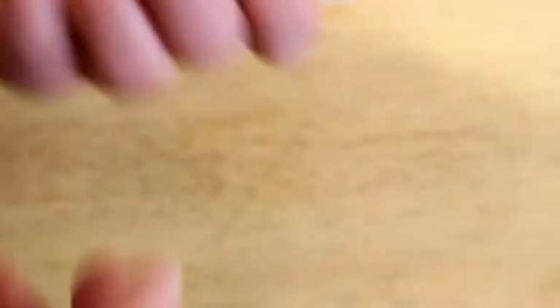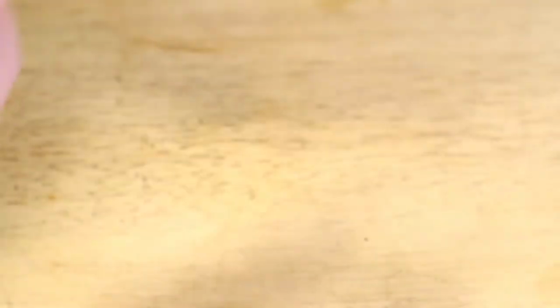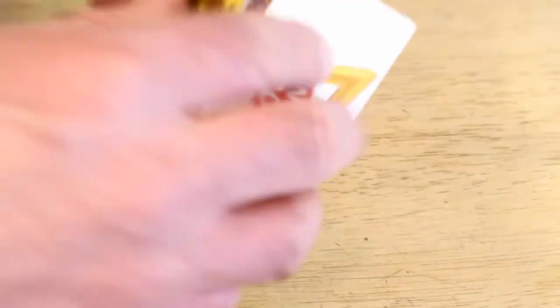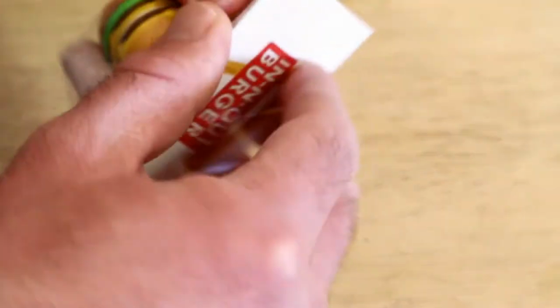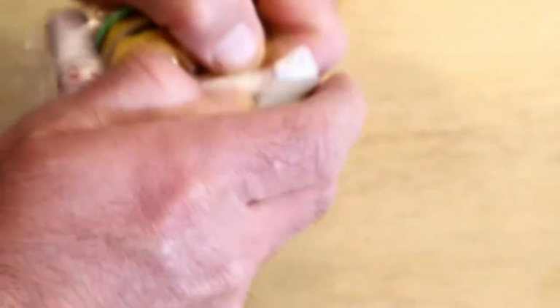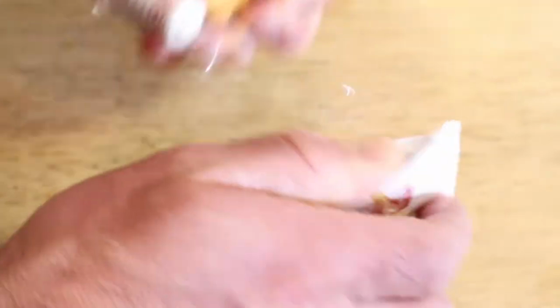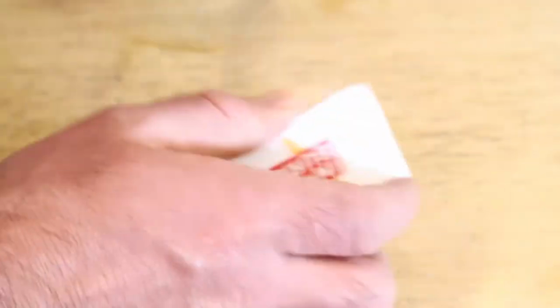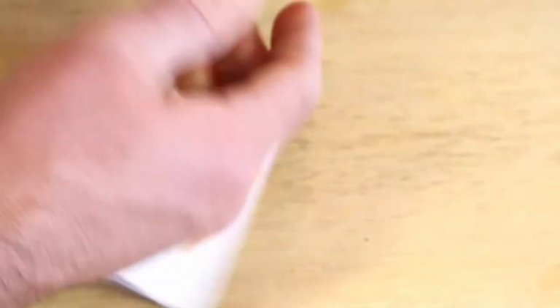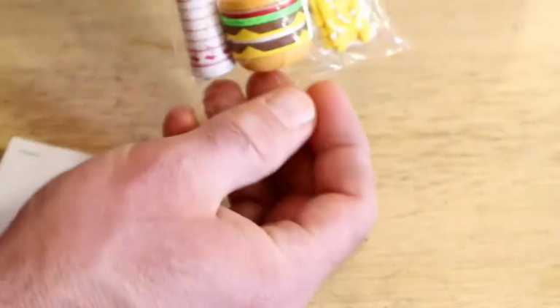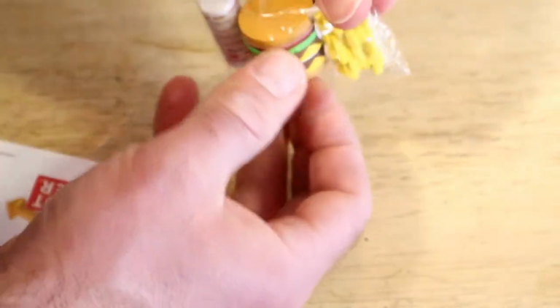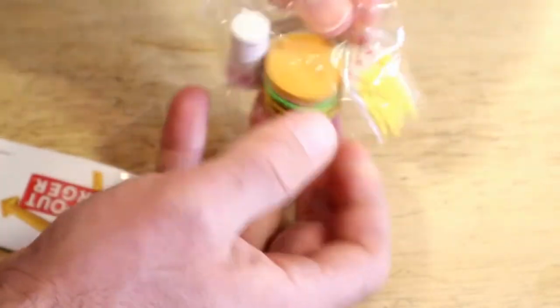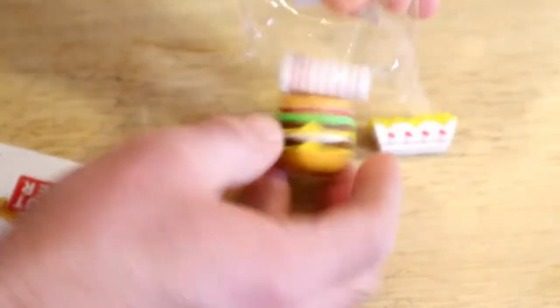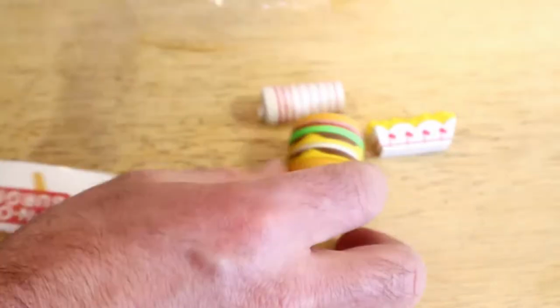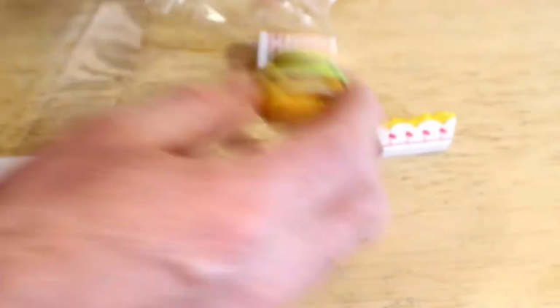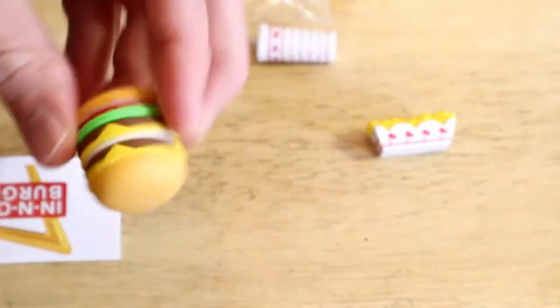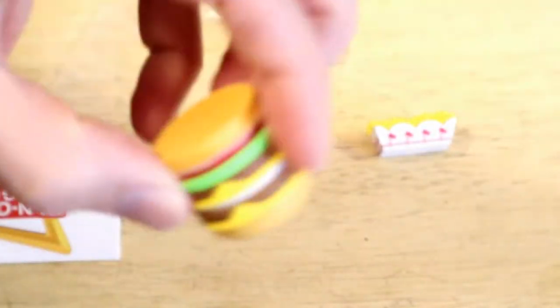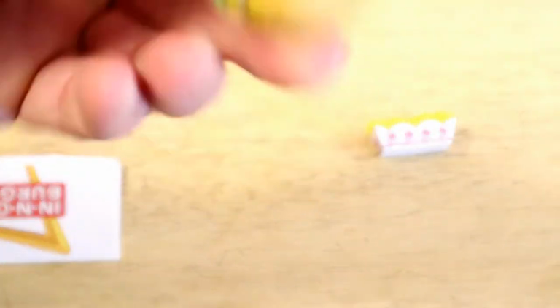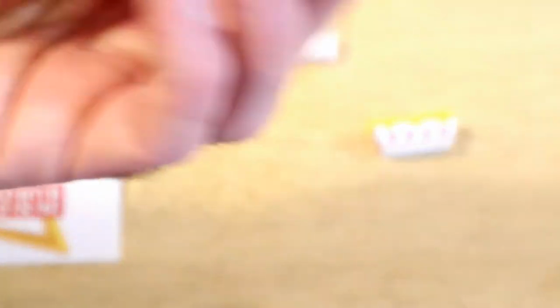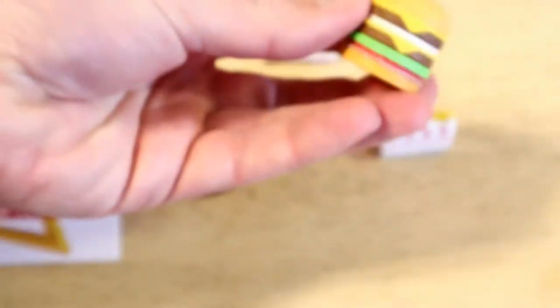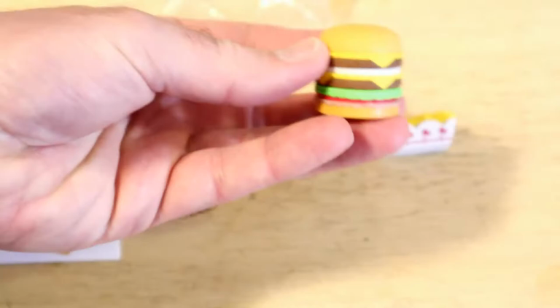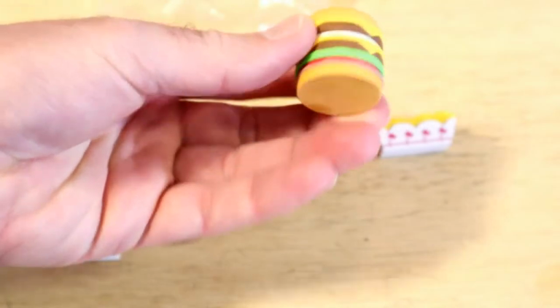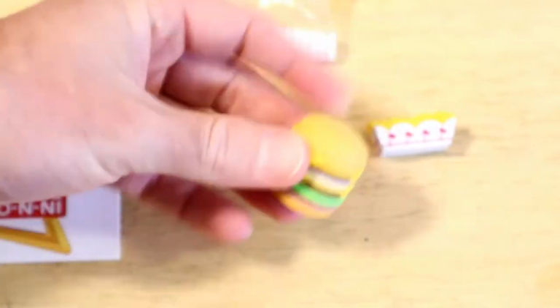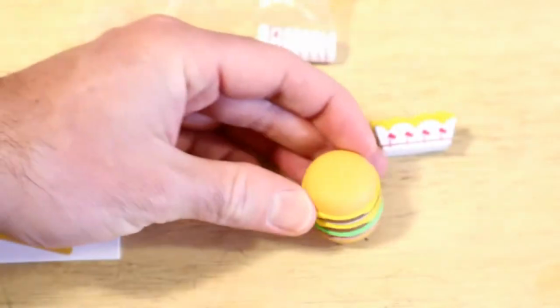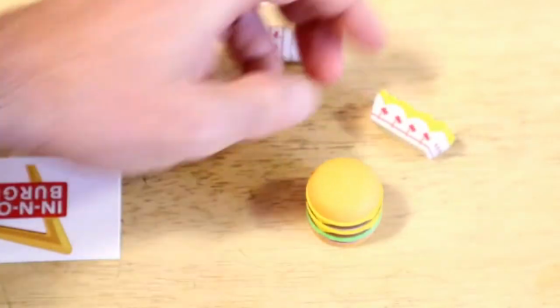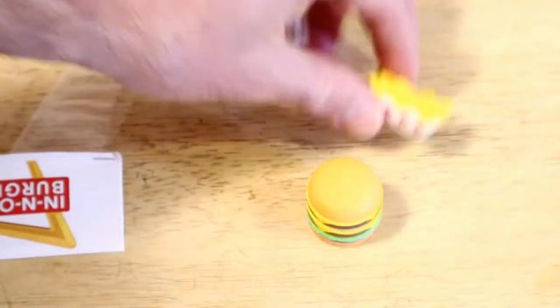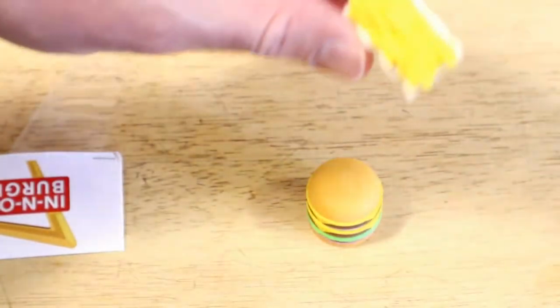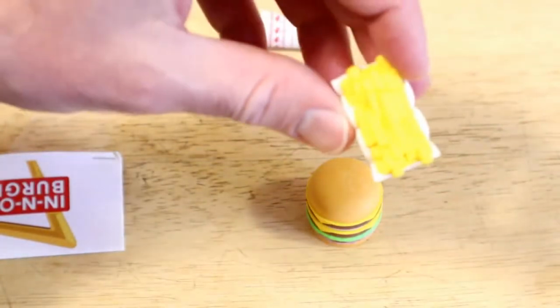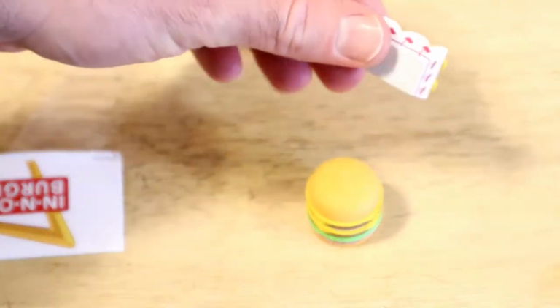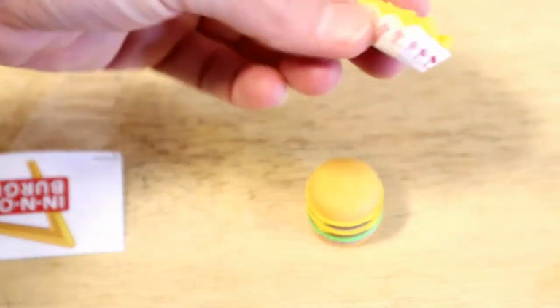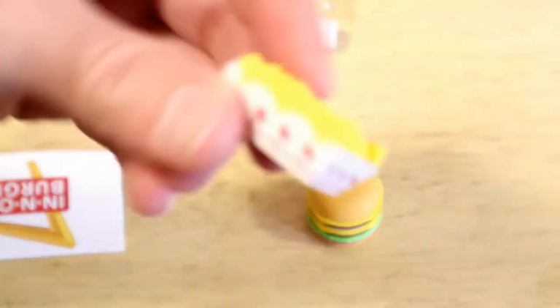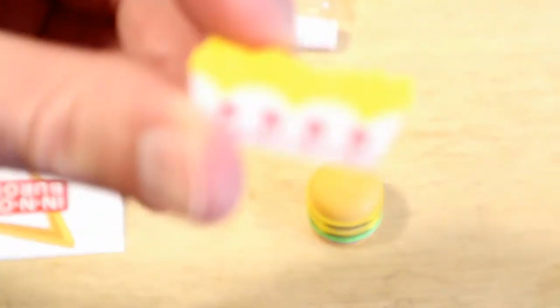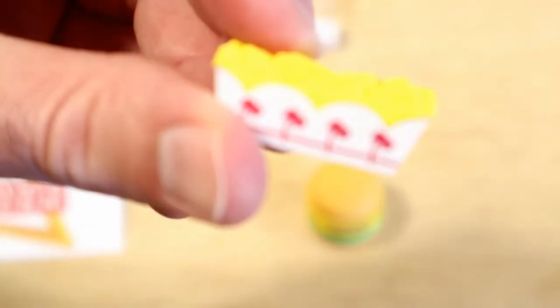So these are little erasers — you get a set of erasers. Burgers, of course, are the best thing, in my opinion. Then you have the fries right here — check that out. And then you have the drink.